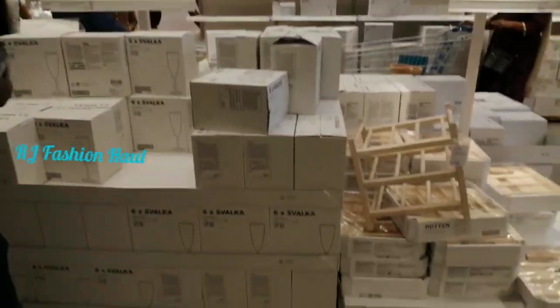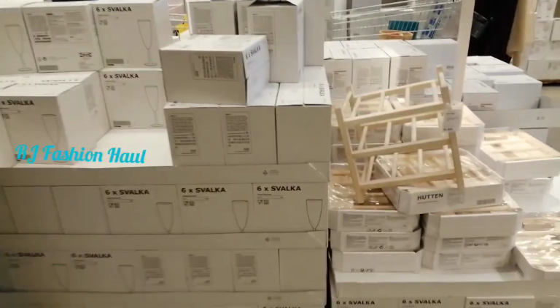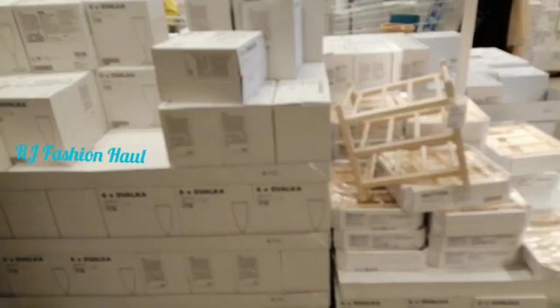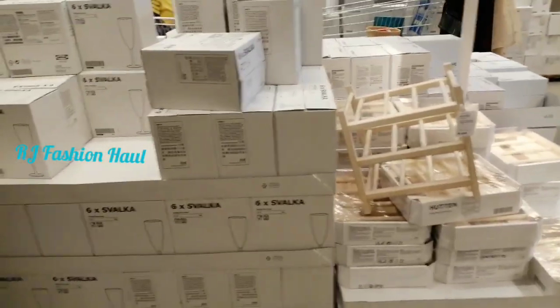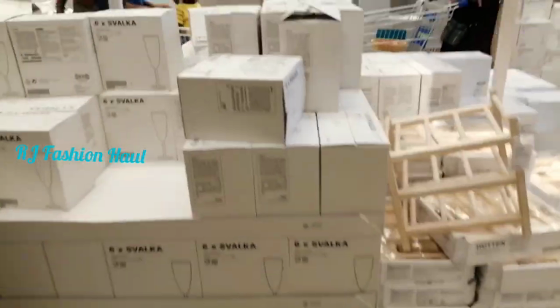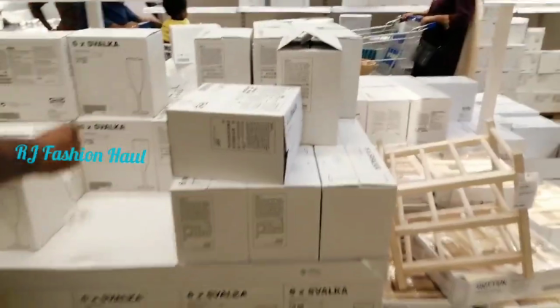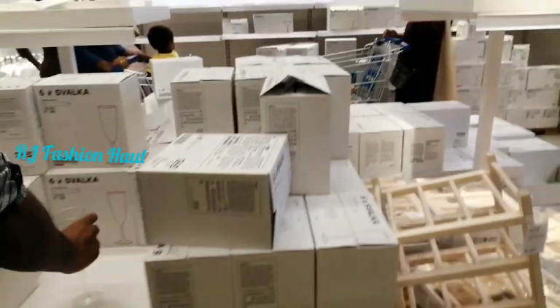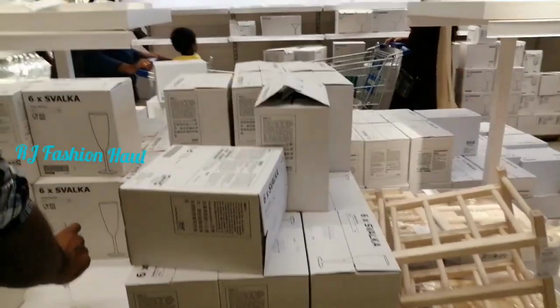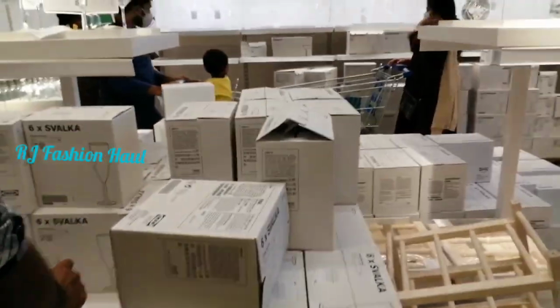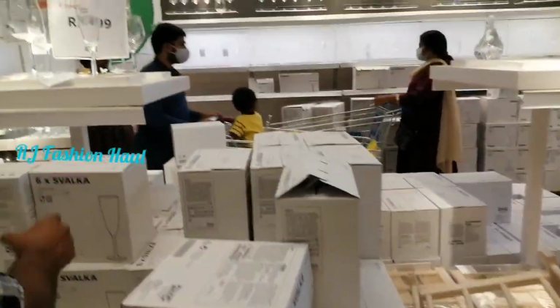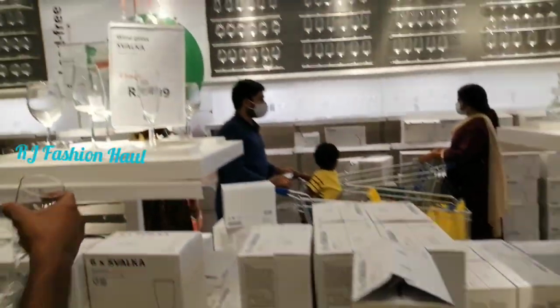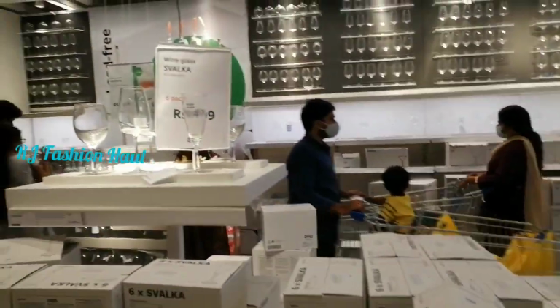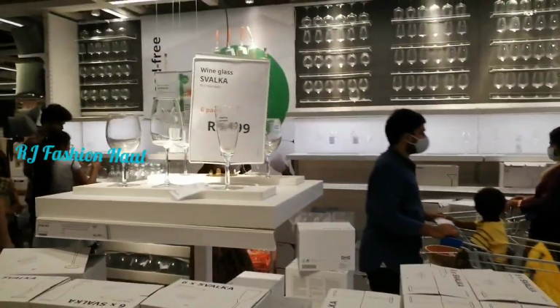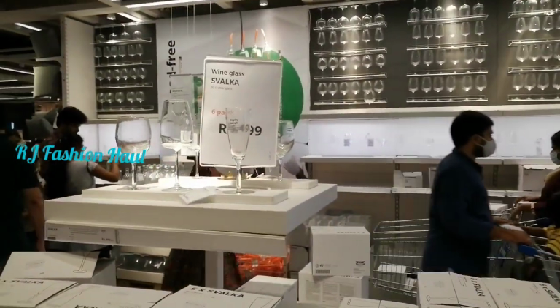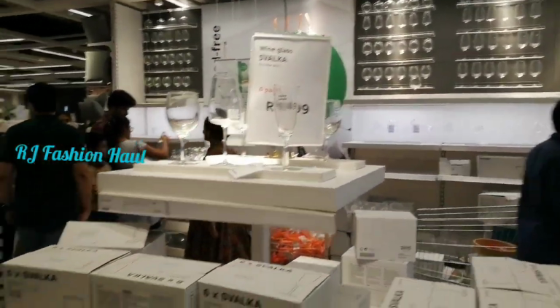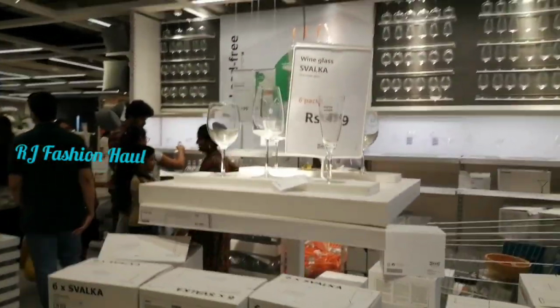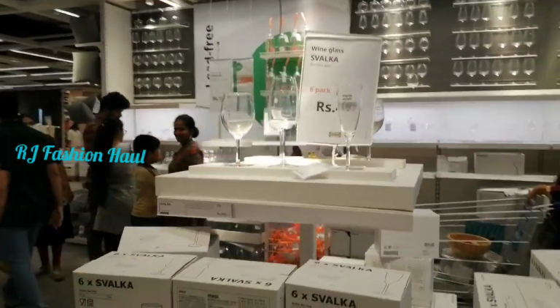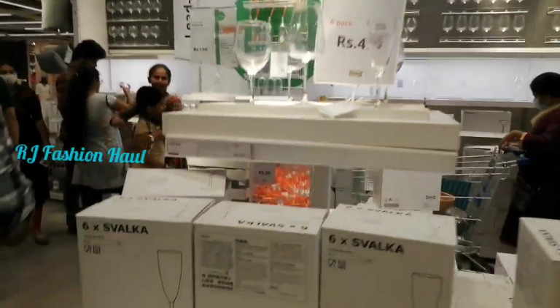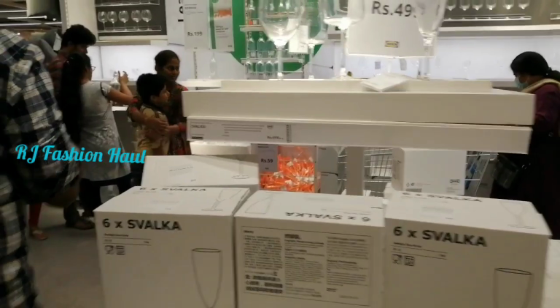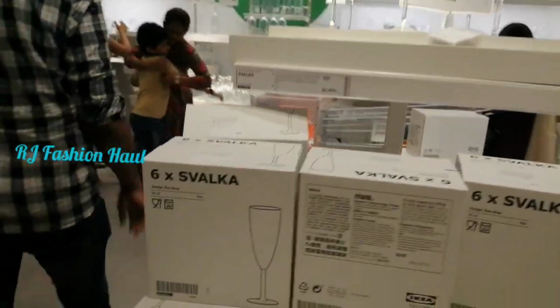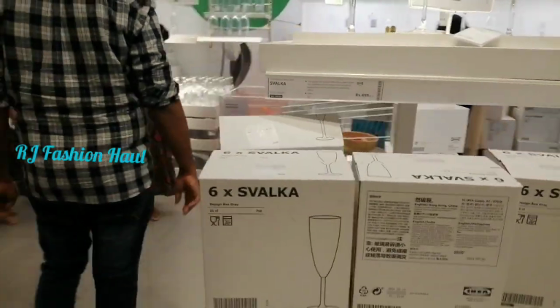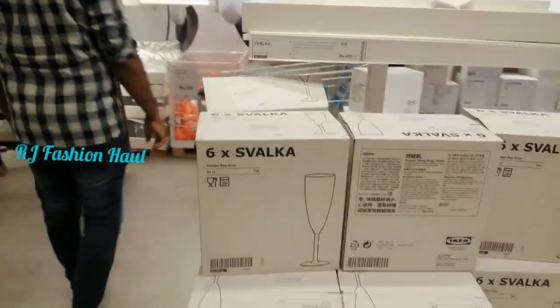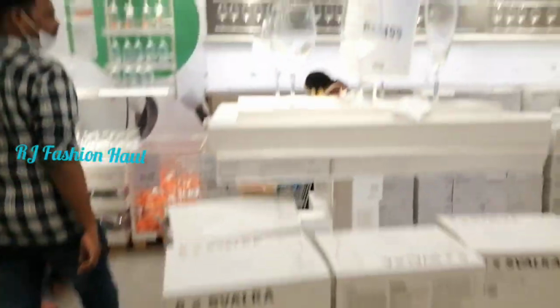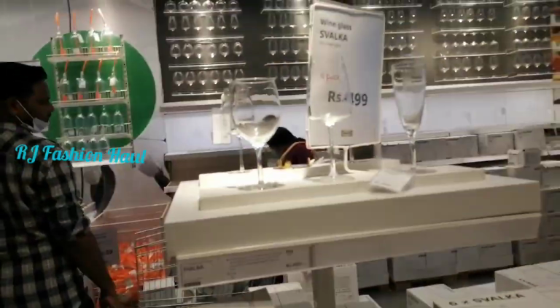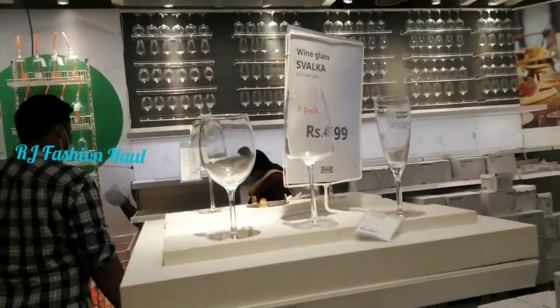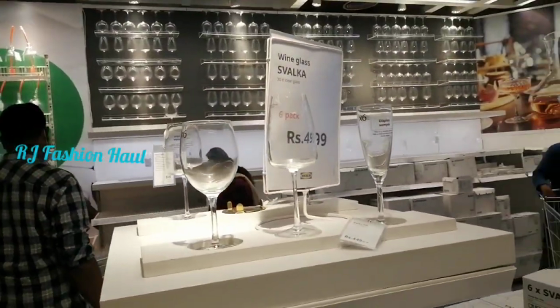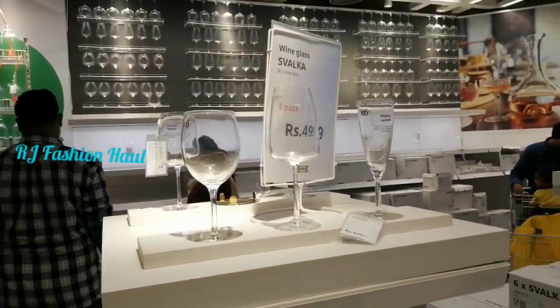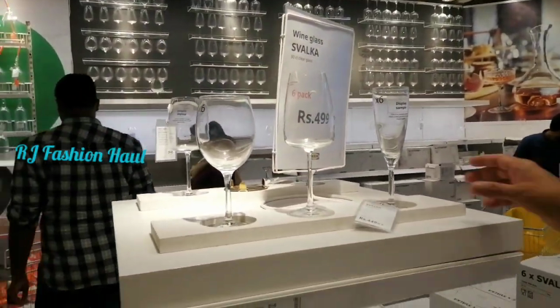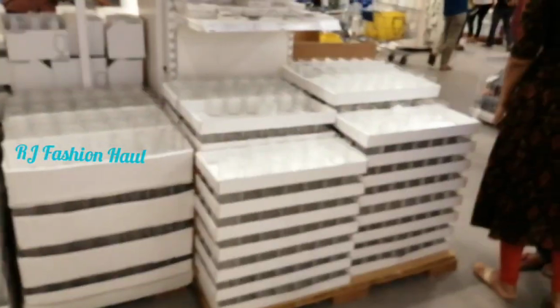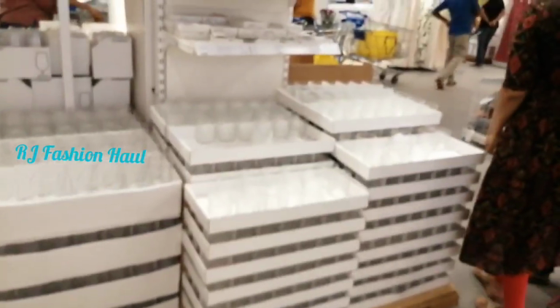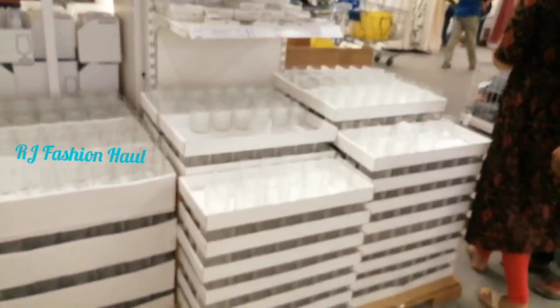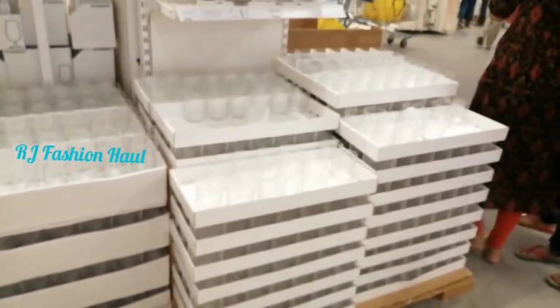Here are glass sets. There are 6-piece sets. If you have a little set, you can add a single piece. This set is $4.99. There are 6-glass sets with lots of options.